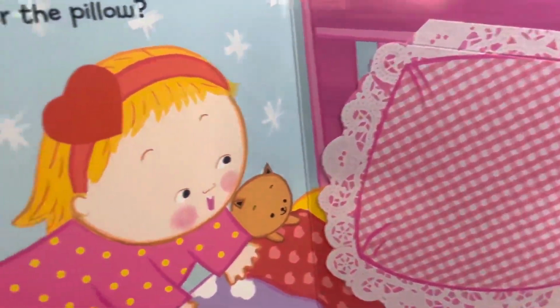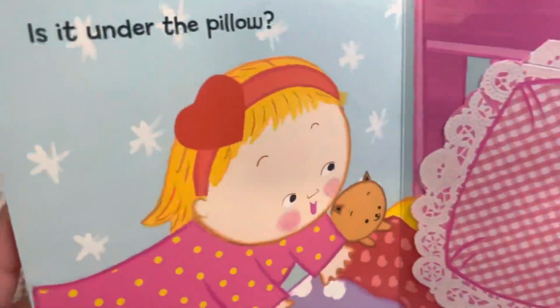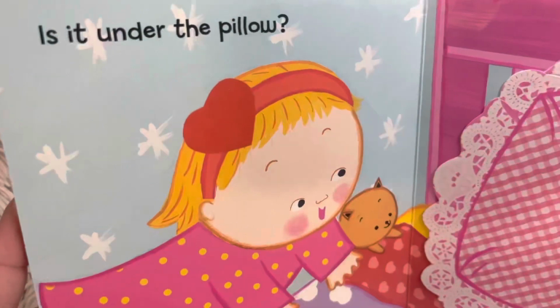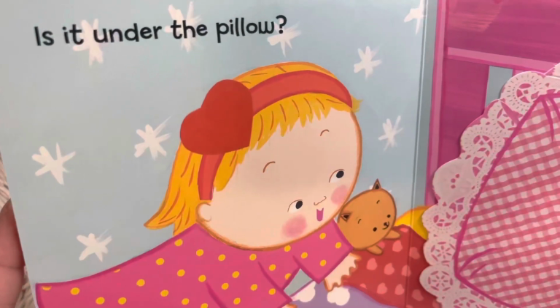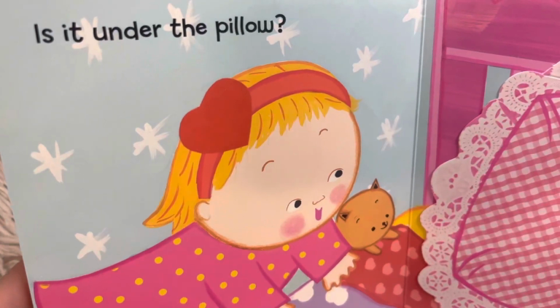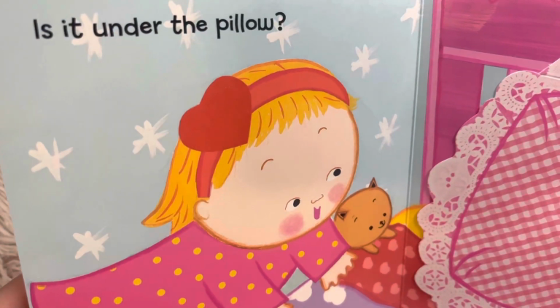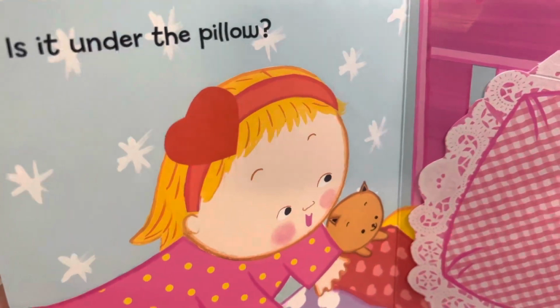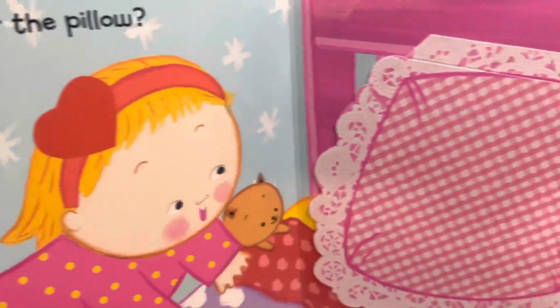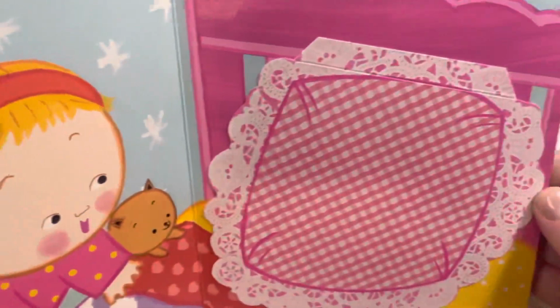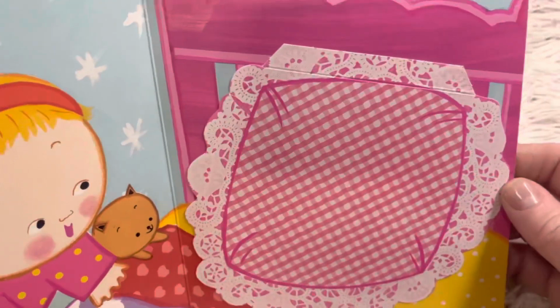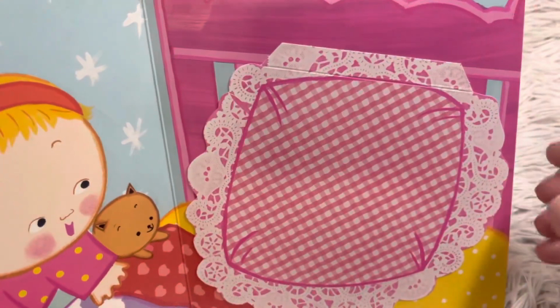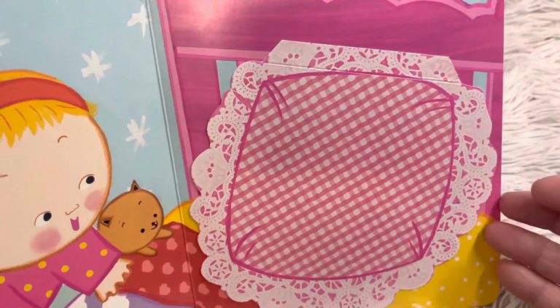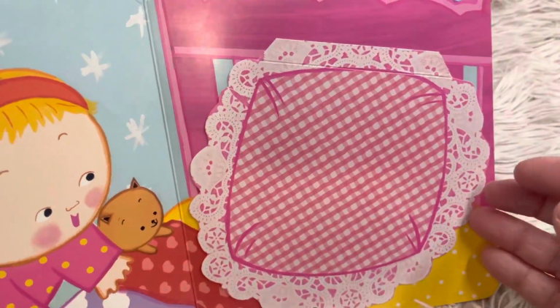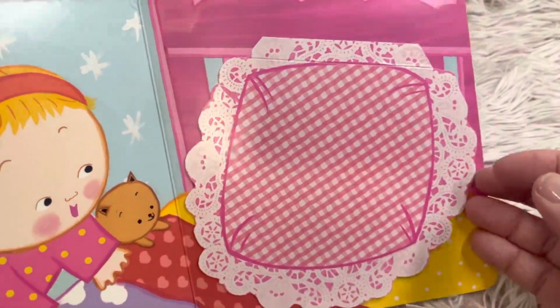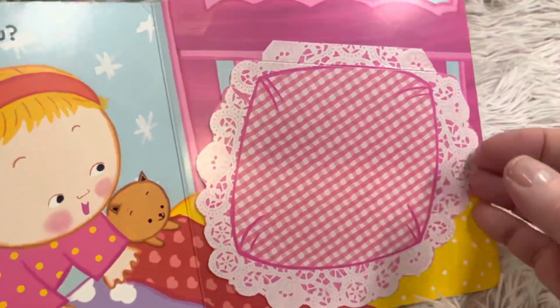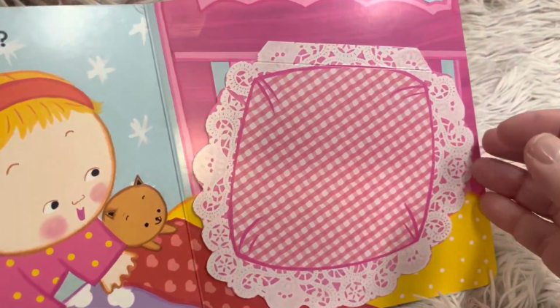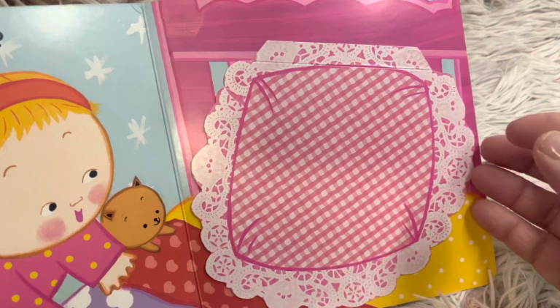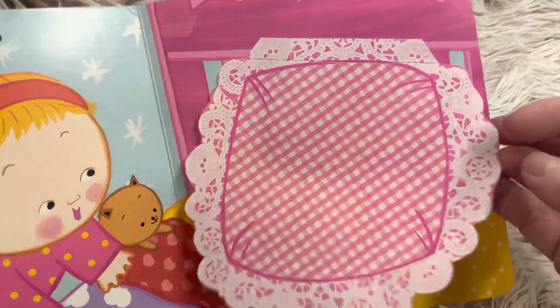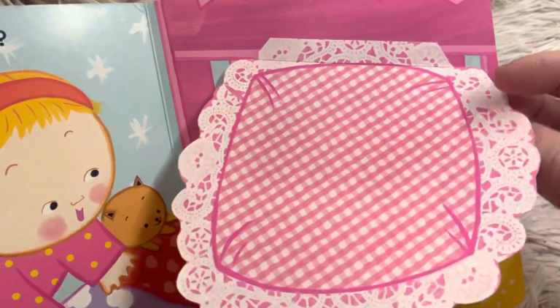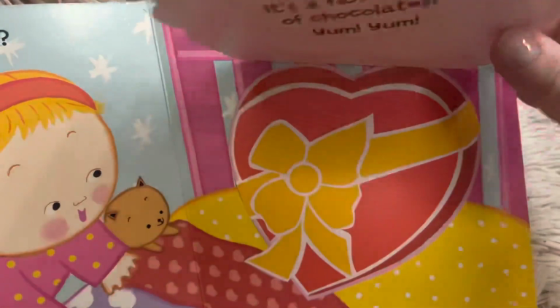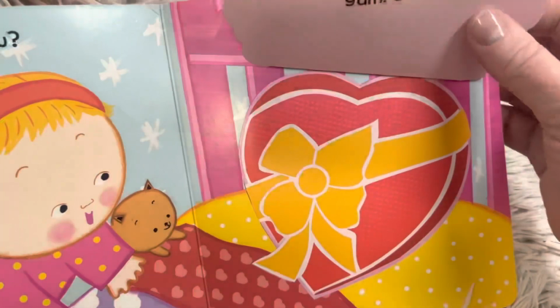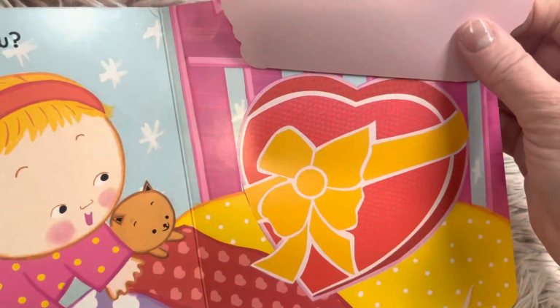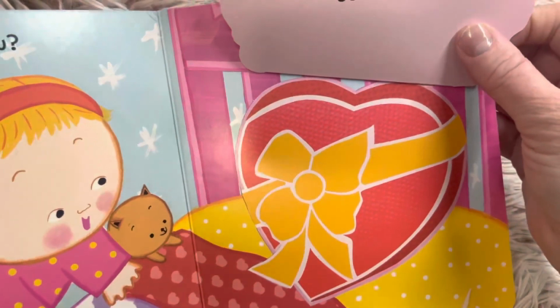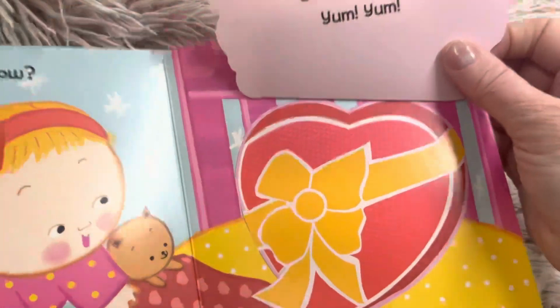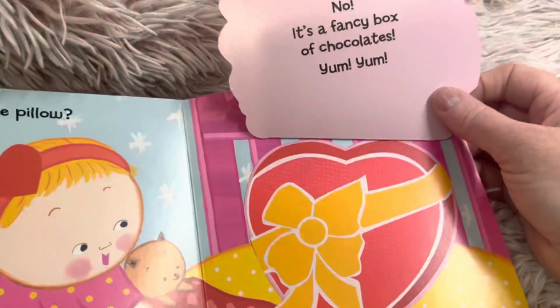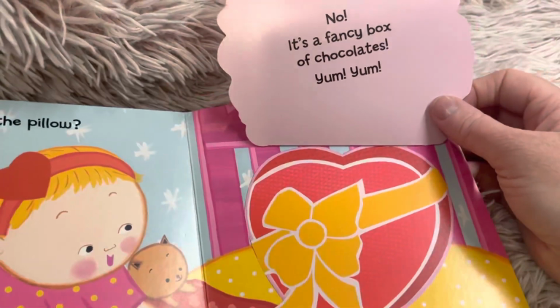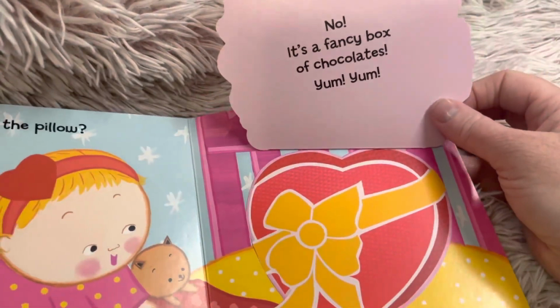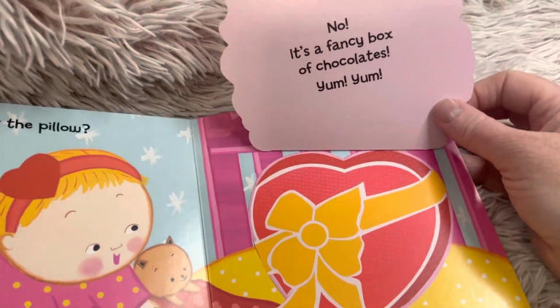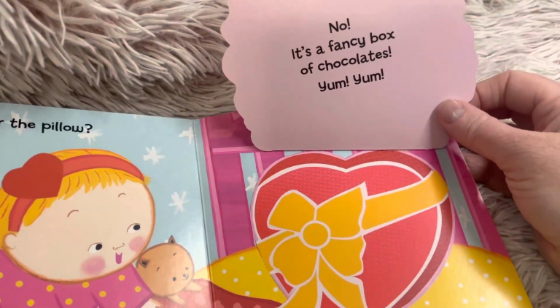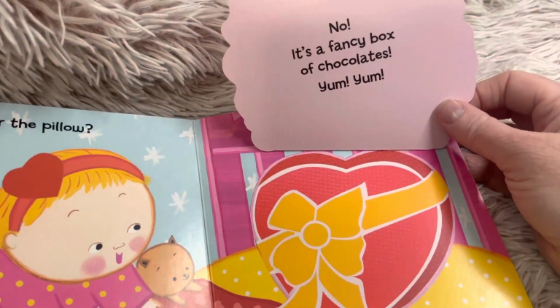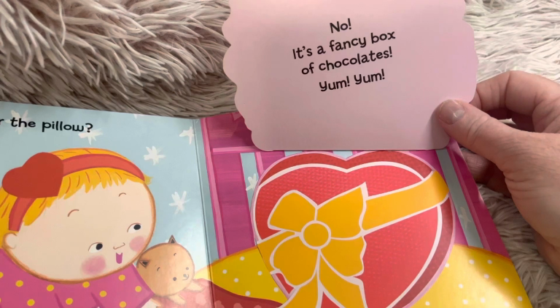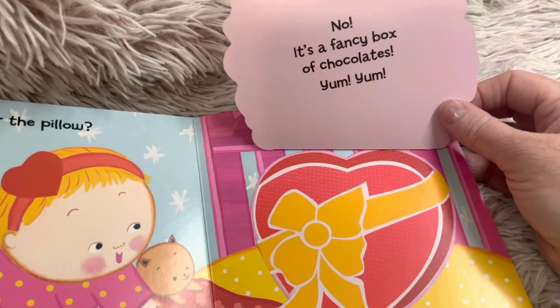Is it under the pillow? Let's see, is it under the pillow? Oh, no, it's a fancy box of chocolates.